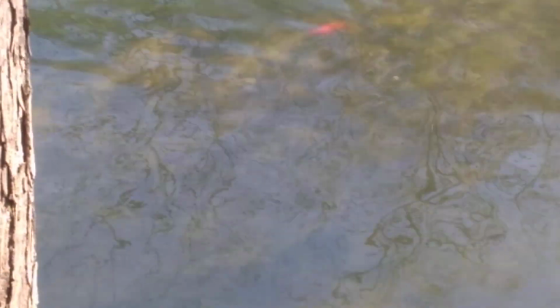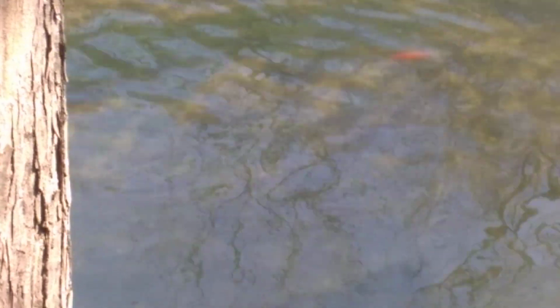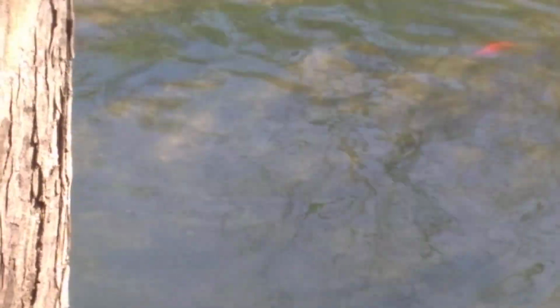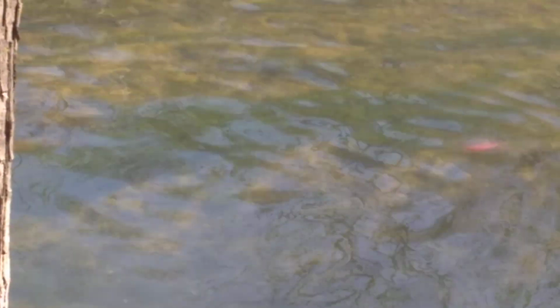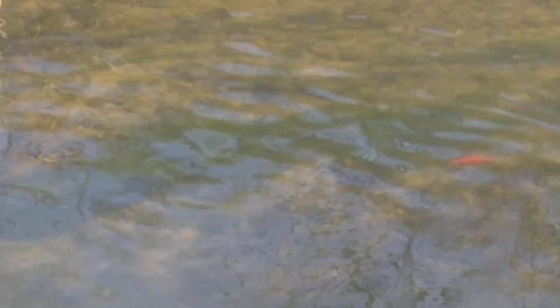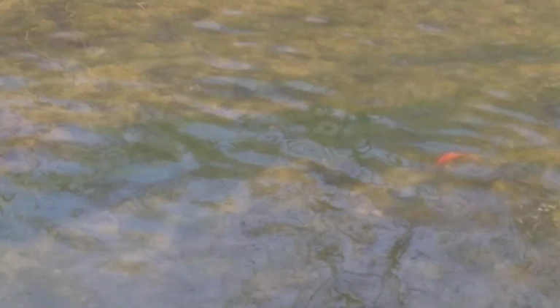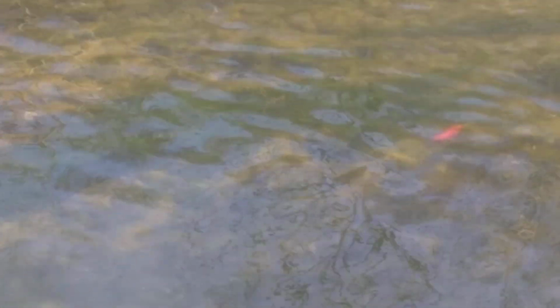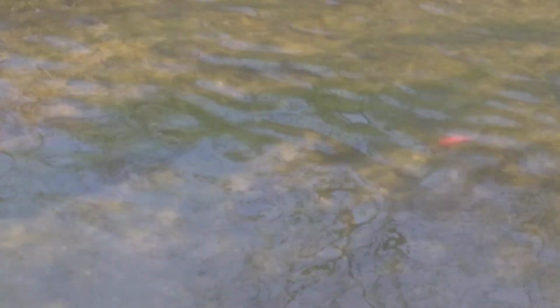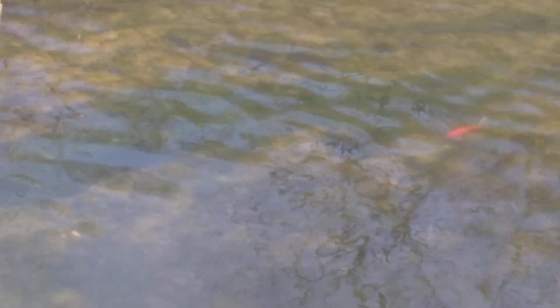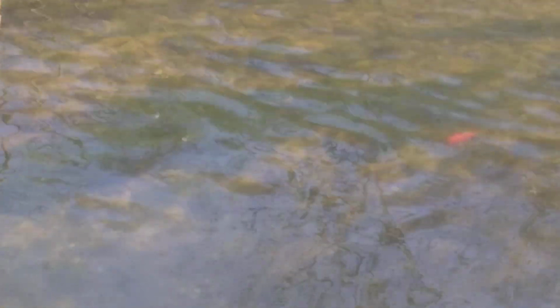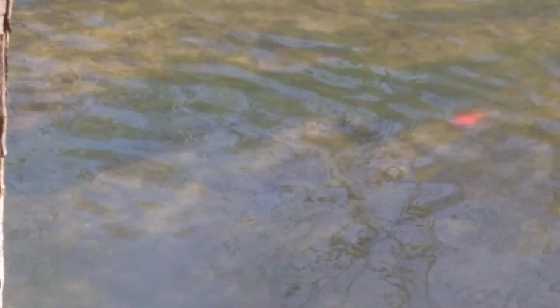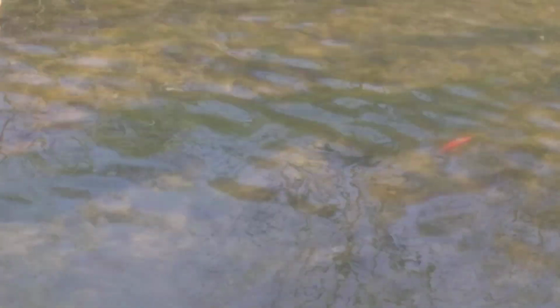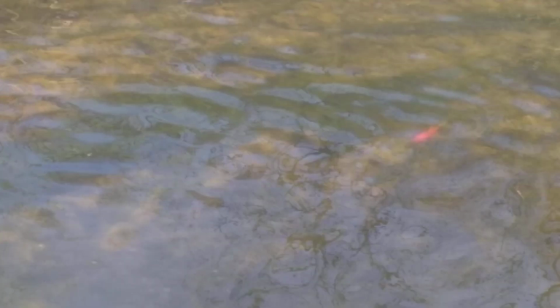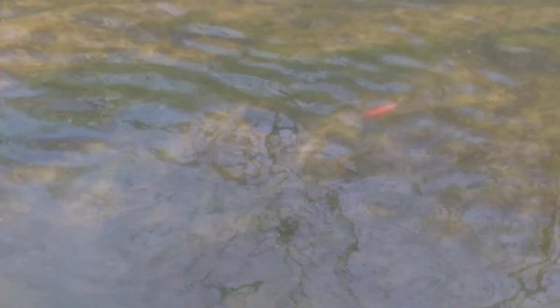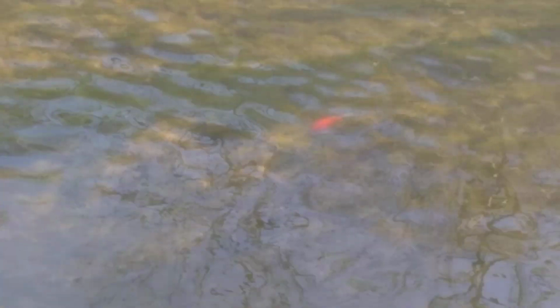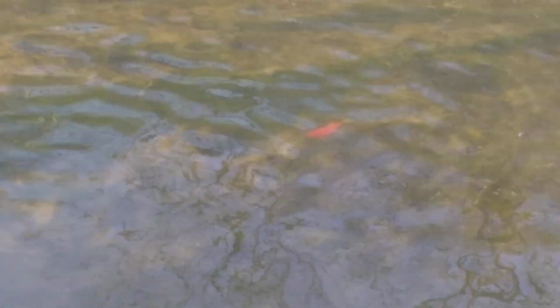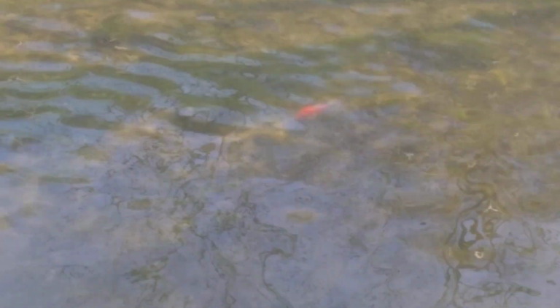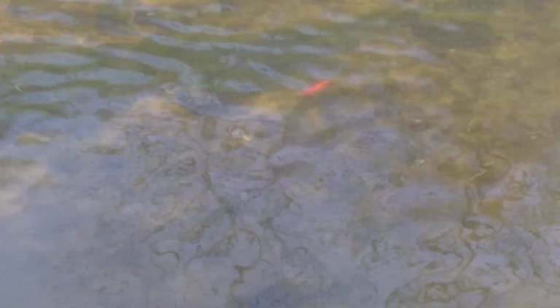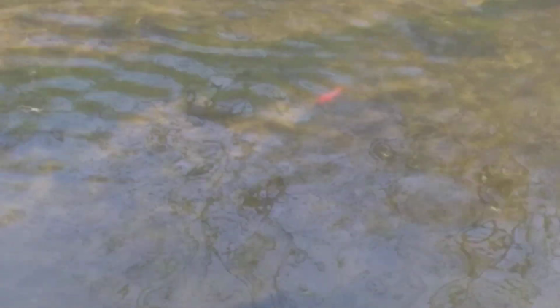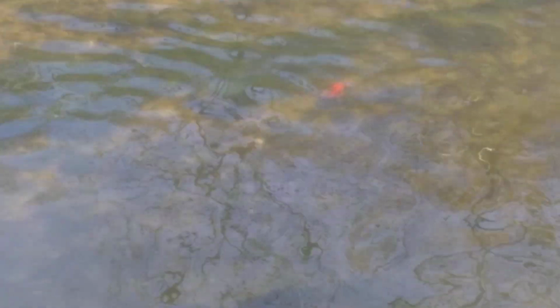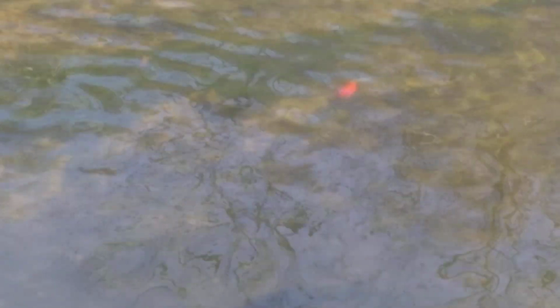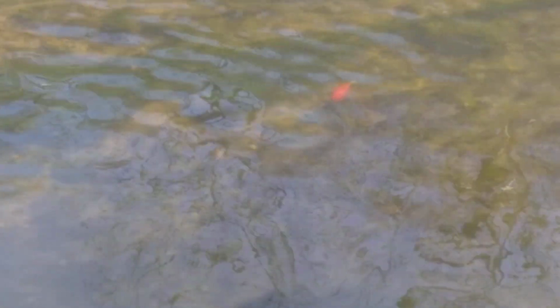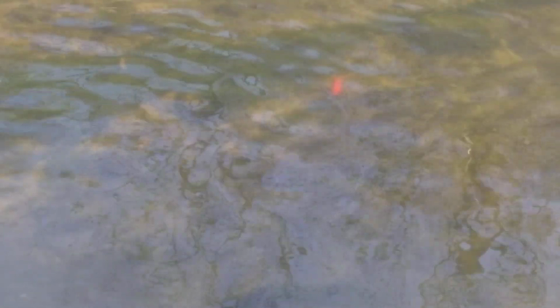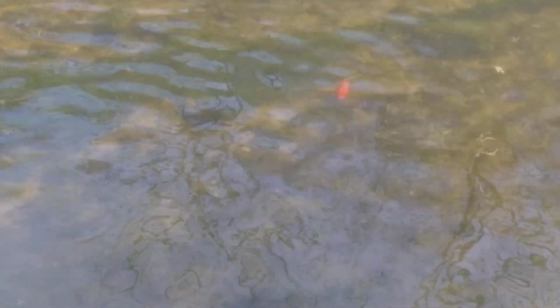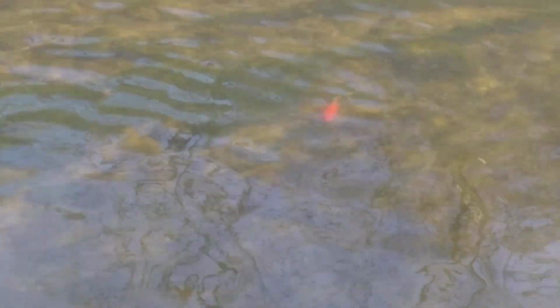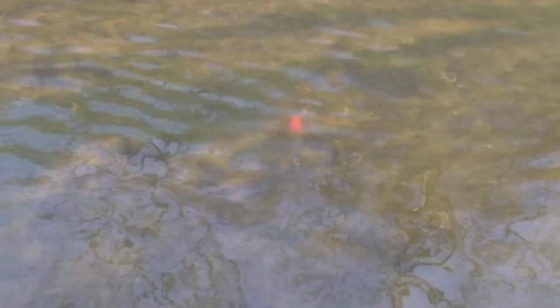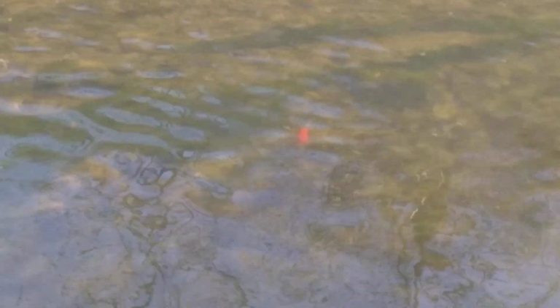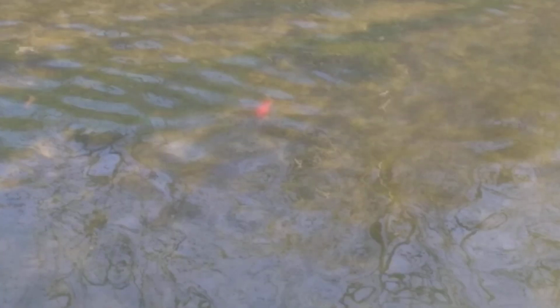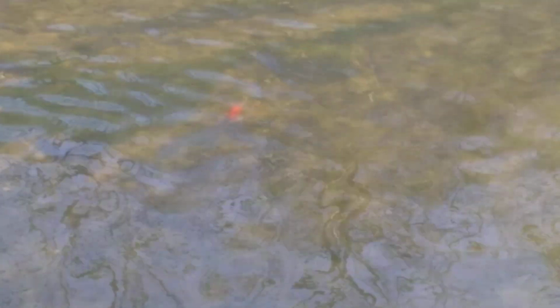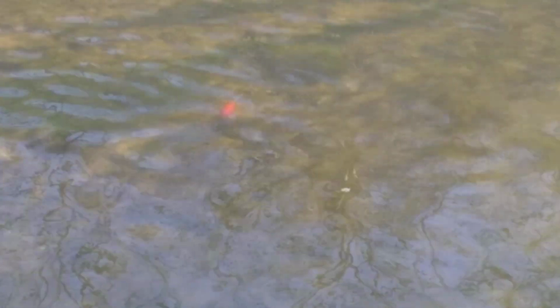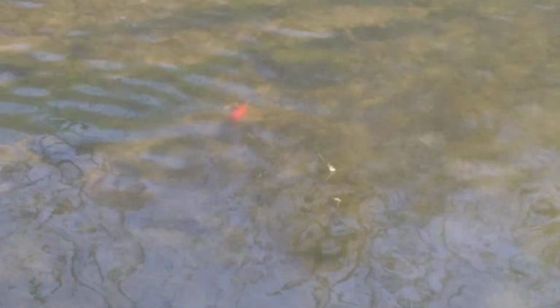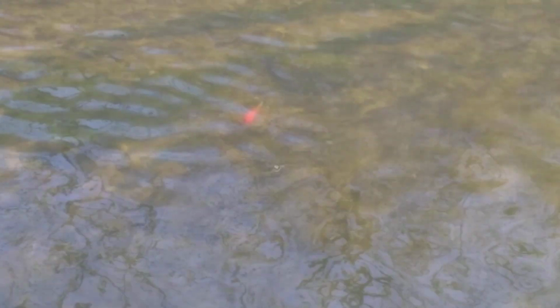It looks to be about 12 inches long or so. Mostly orange, some white markings on it, kind of like a koi of some sort. But it's in the doggone river.